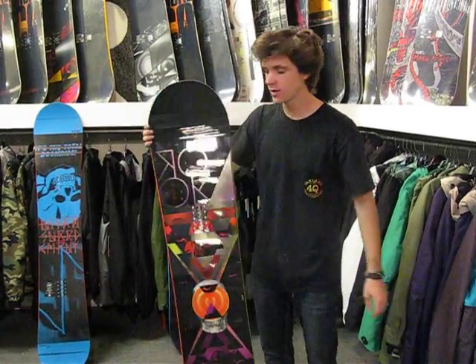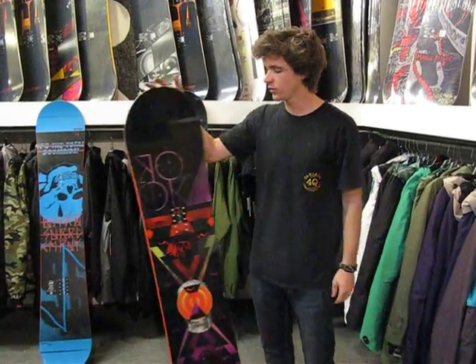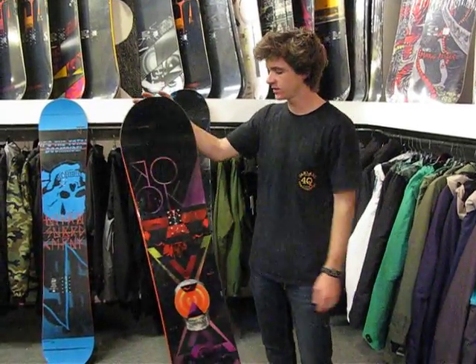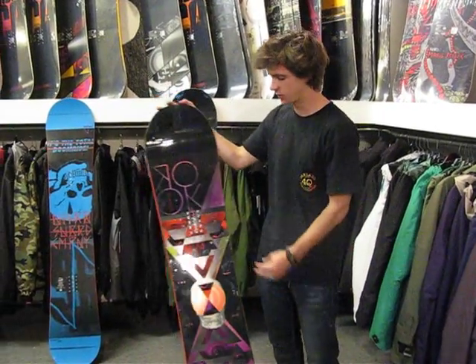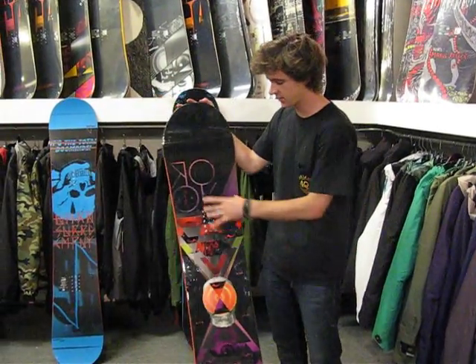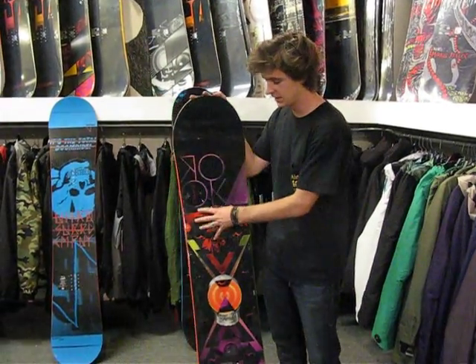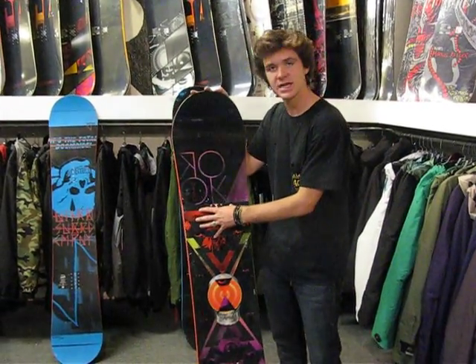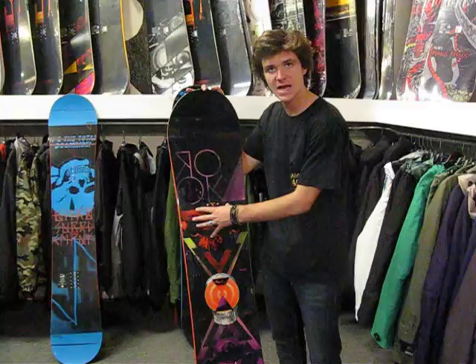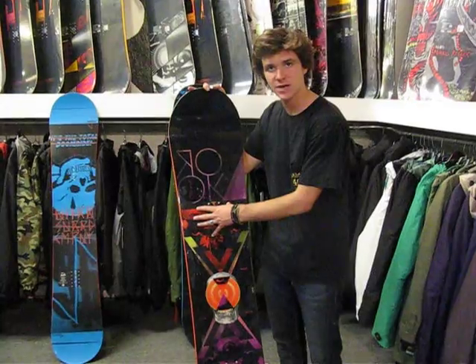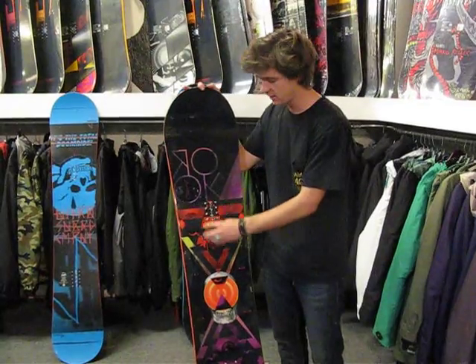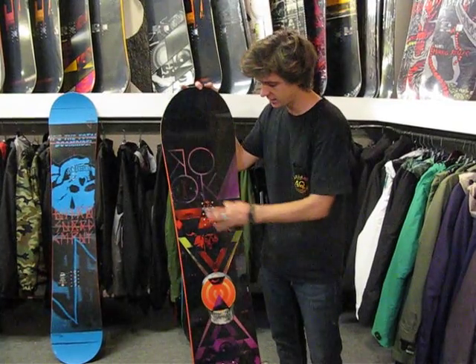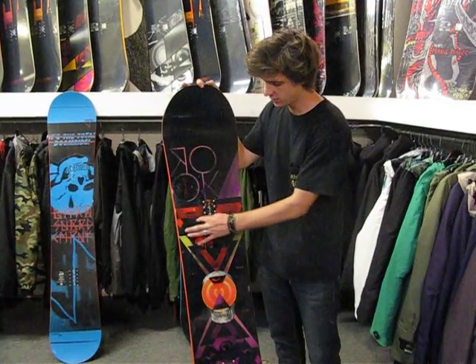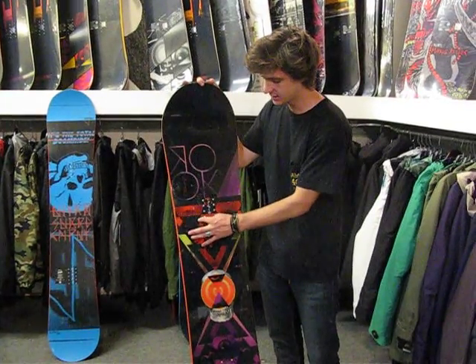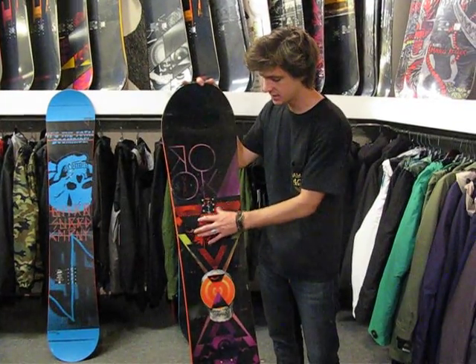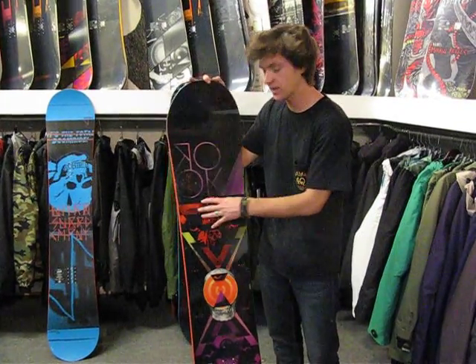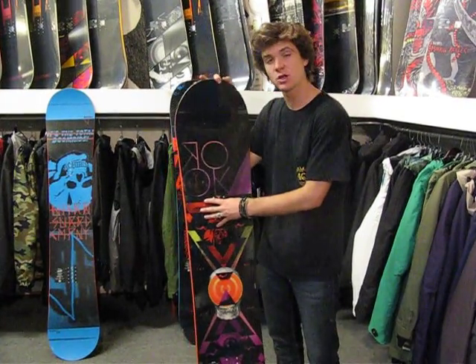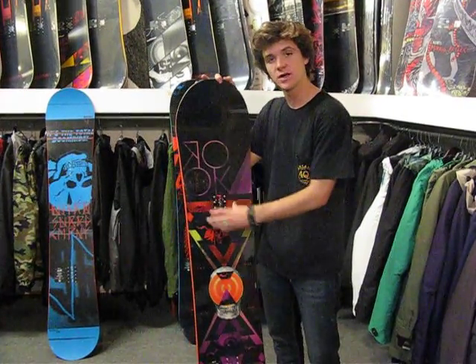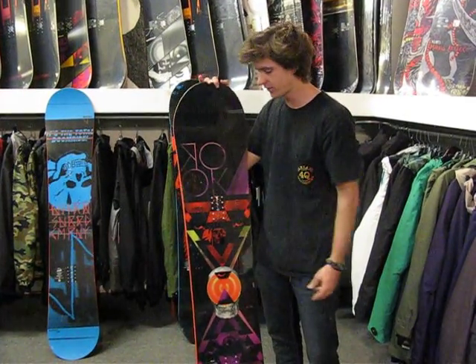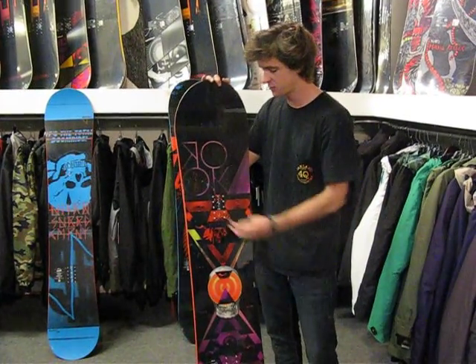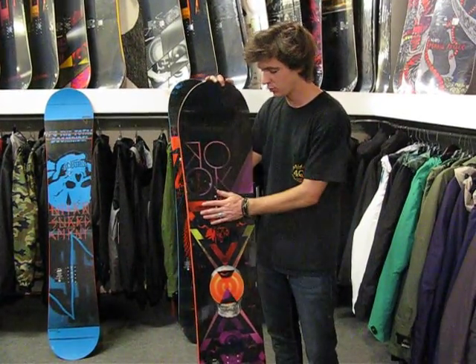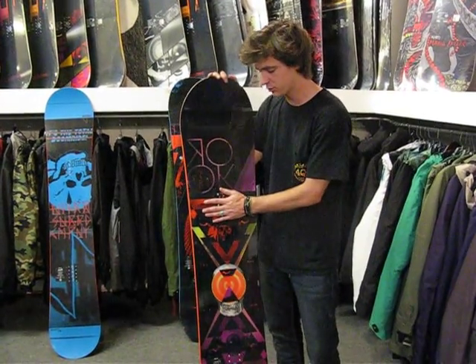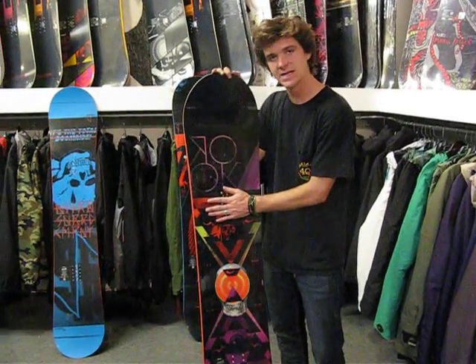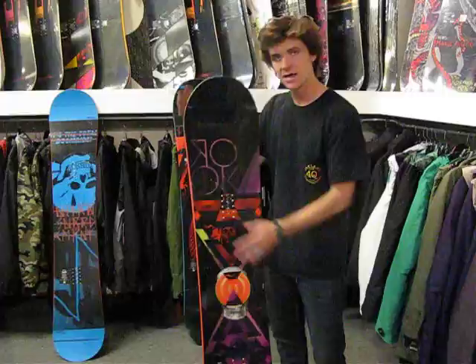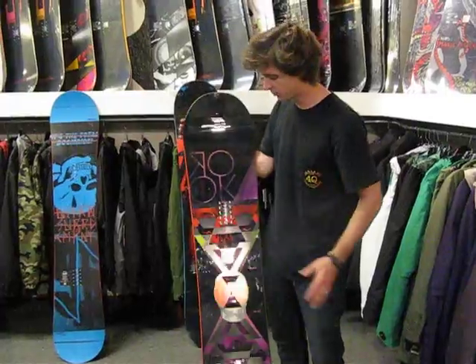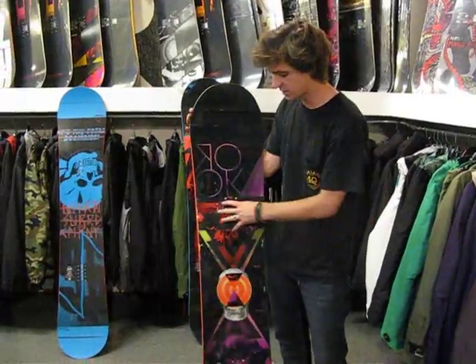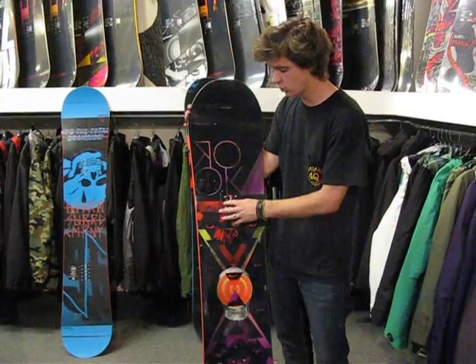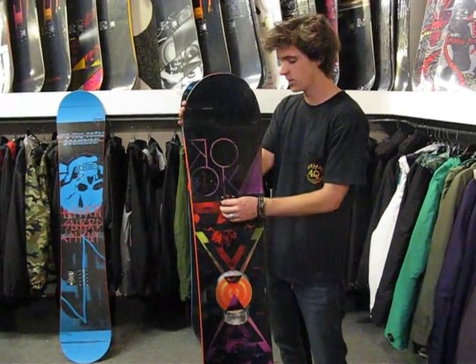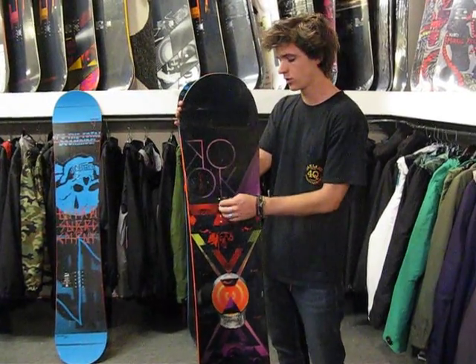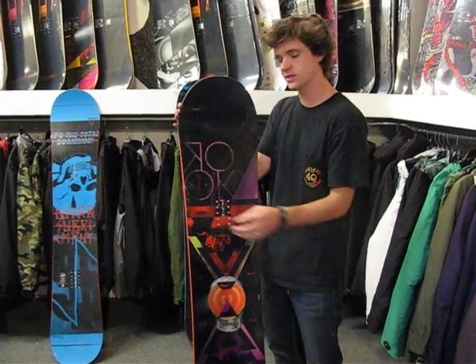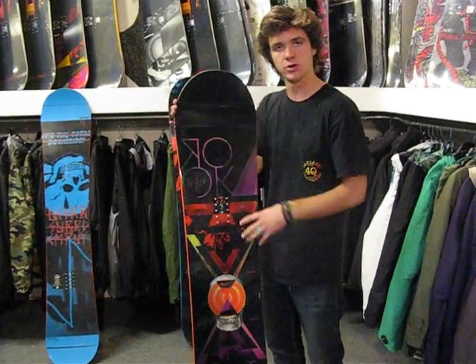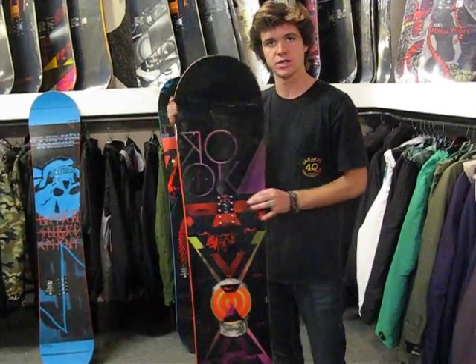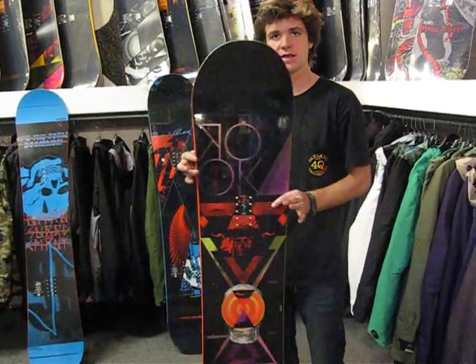Another cool thing about this board is we've got the ballistic impact panel. That's here under the inserts — that's some Kevlar, the stuff they use to make bulletproof vests, just to protect your core a little bit more, or prevent any insert blowouts or anything like that.